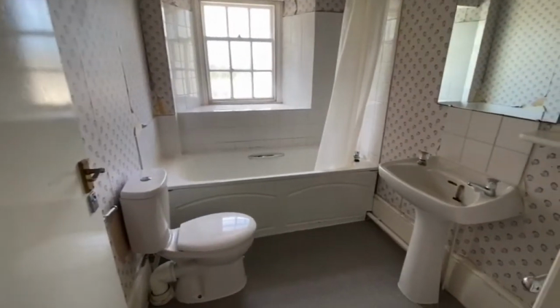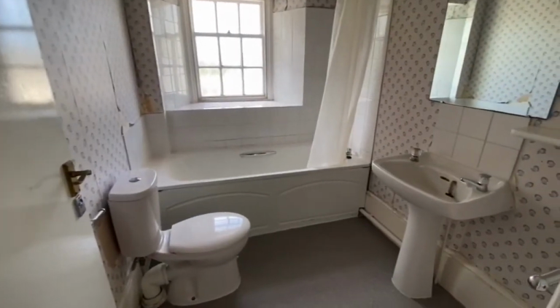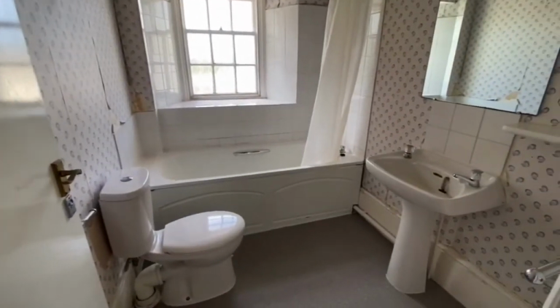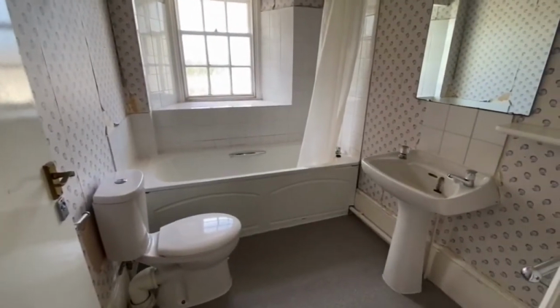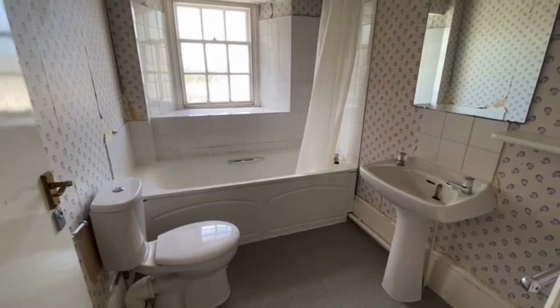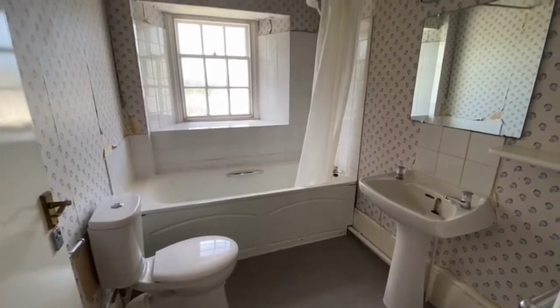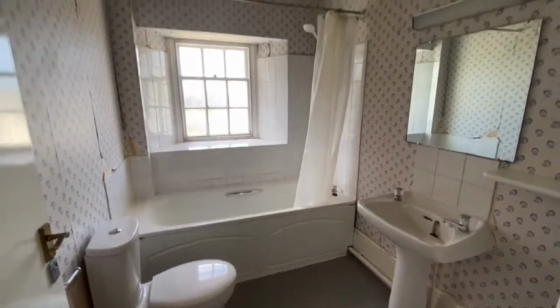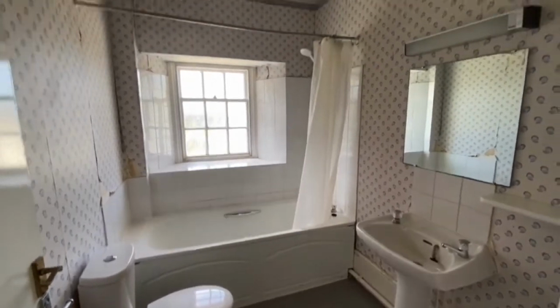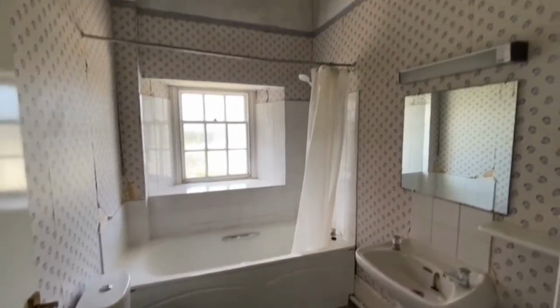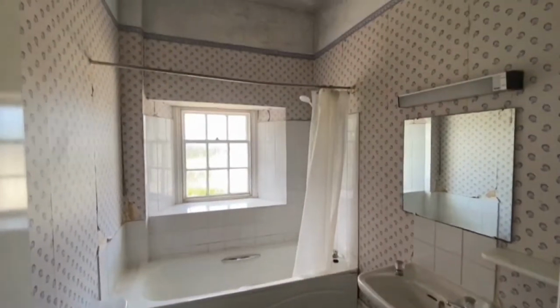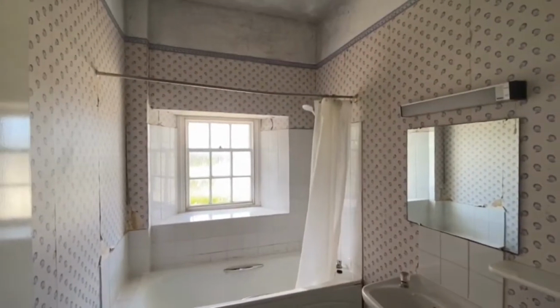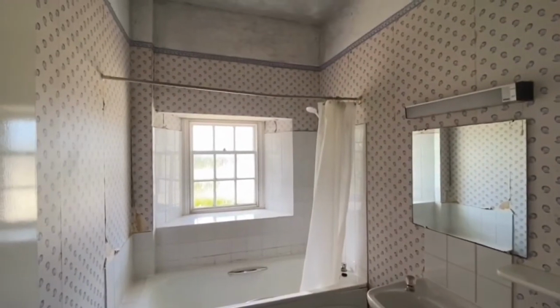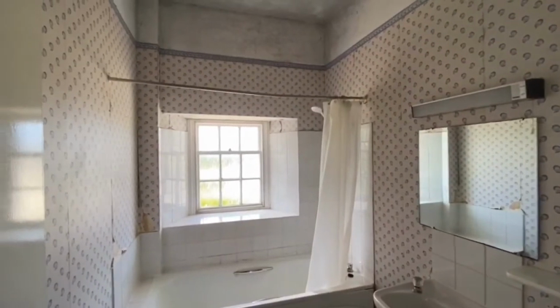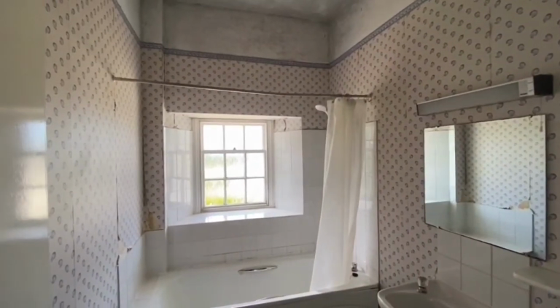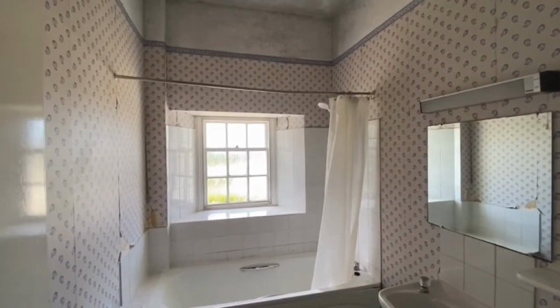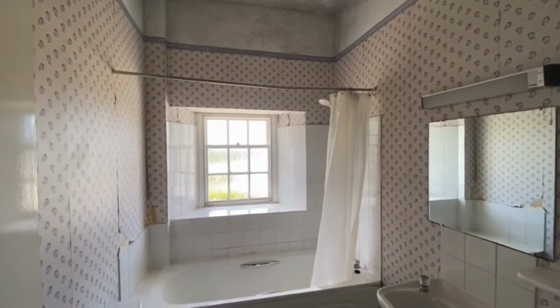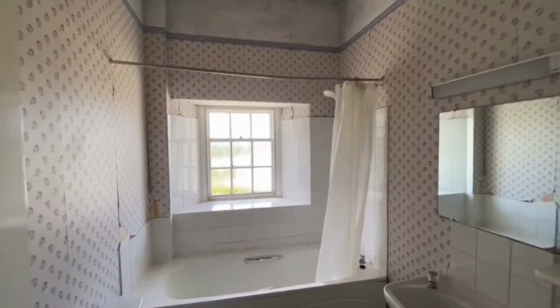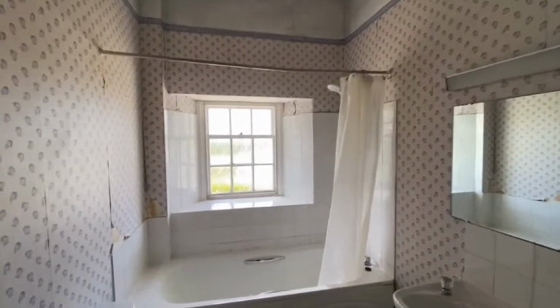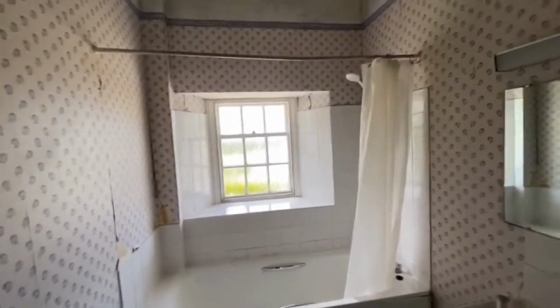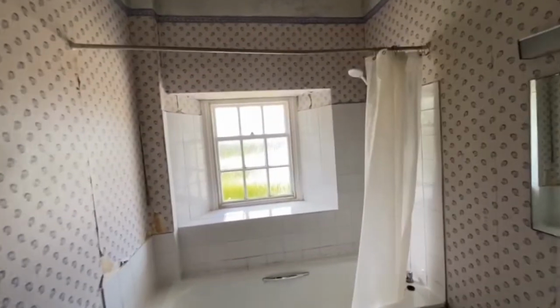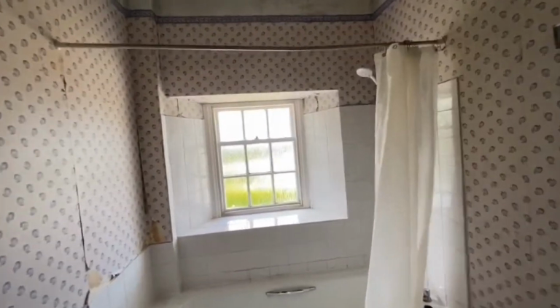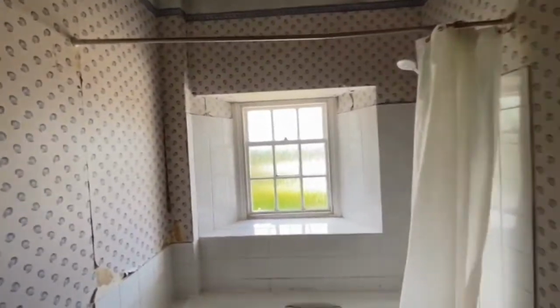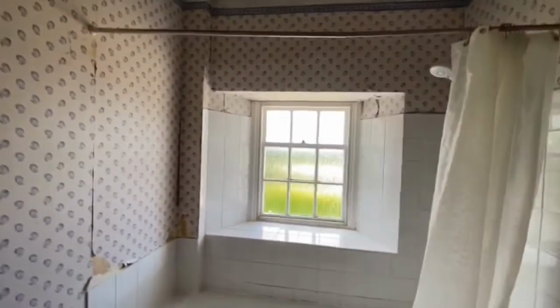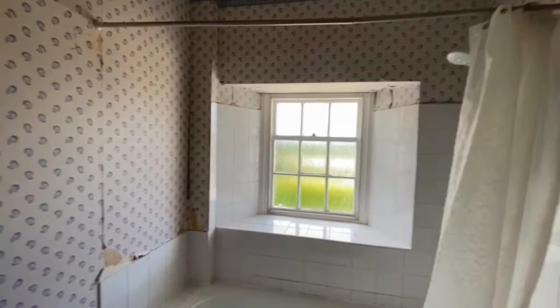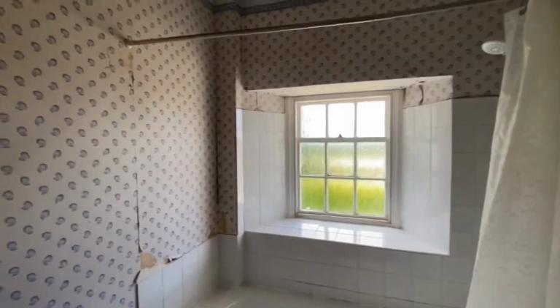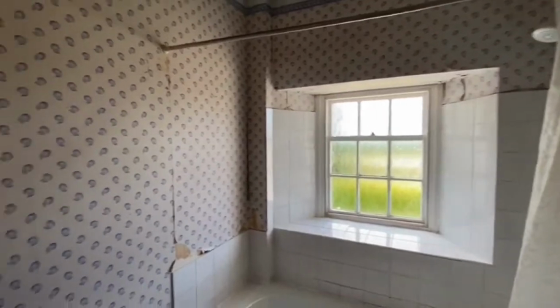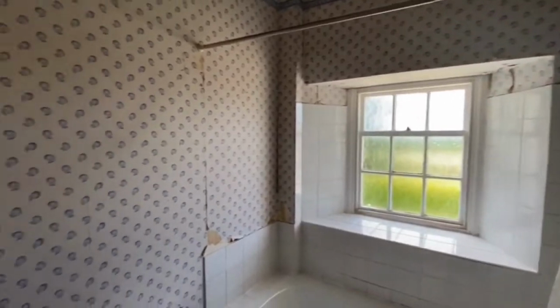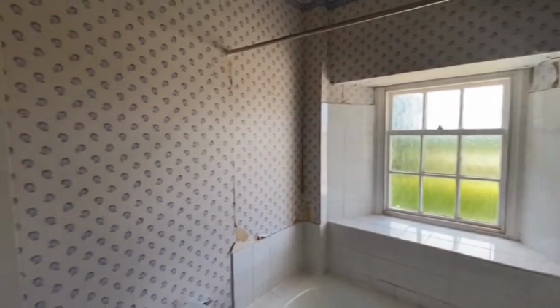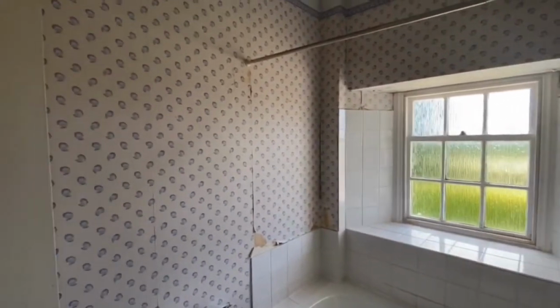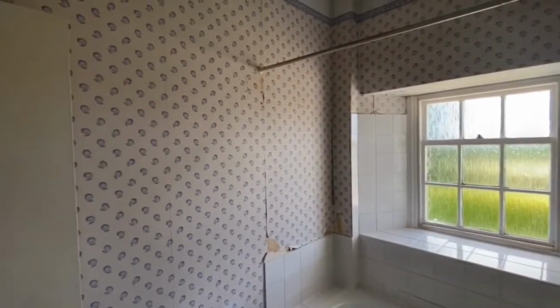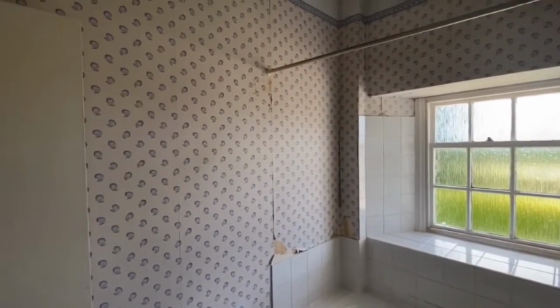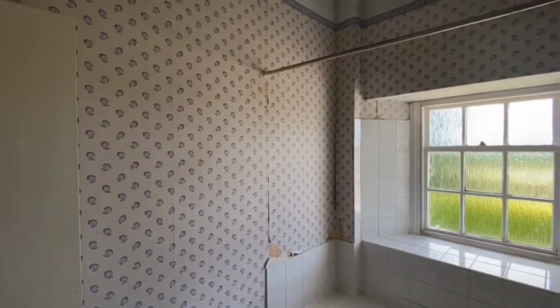The bathroom has a white suite, but it's in need of a little bit of repair and renovation. The wallpaper could do with replacing.